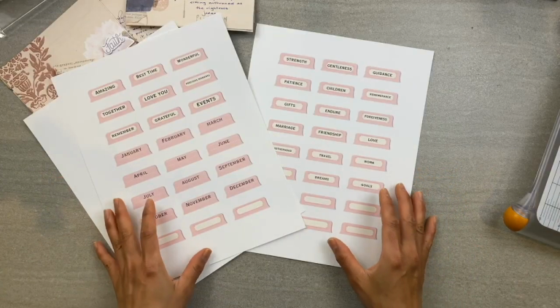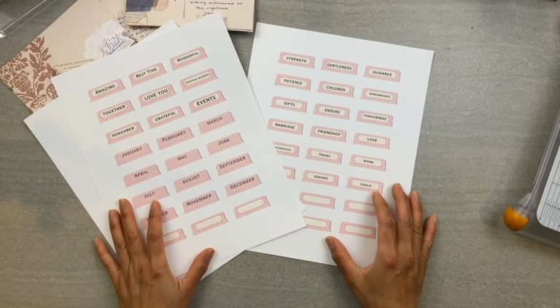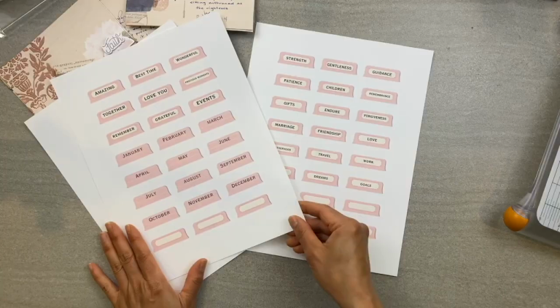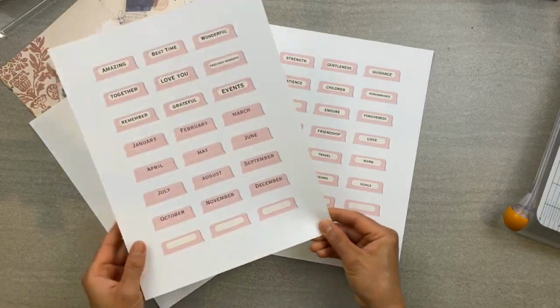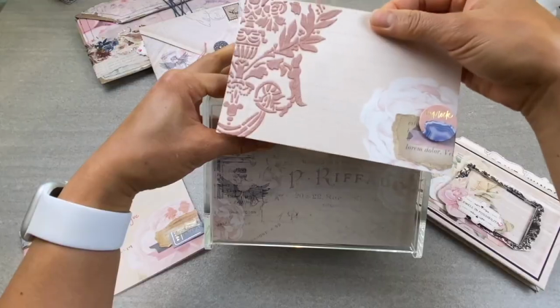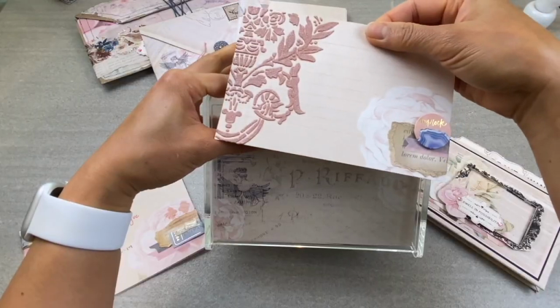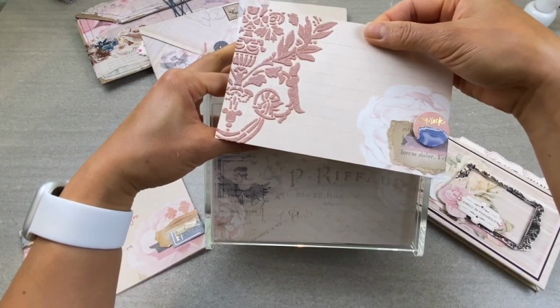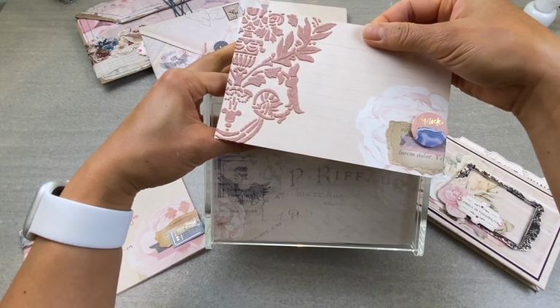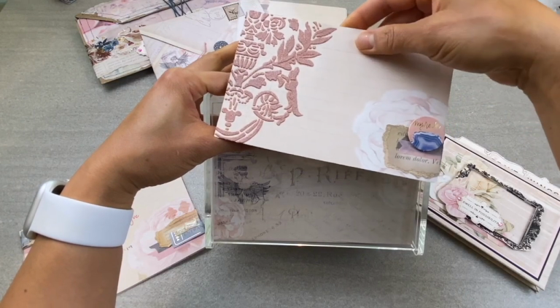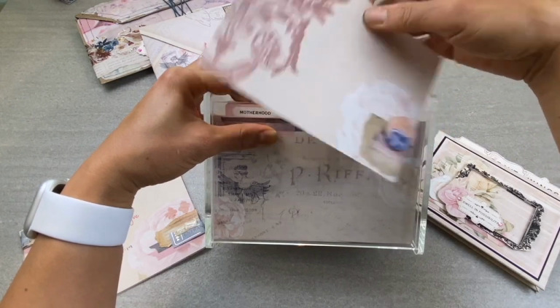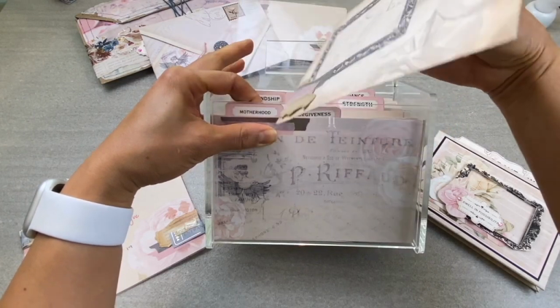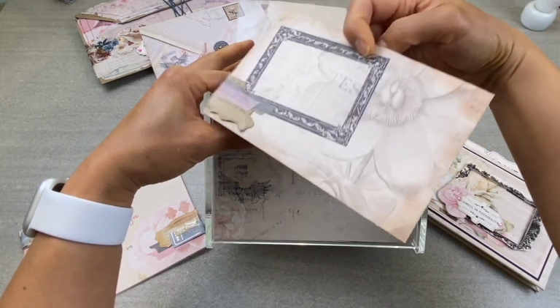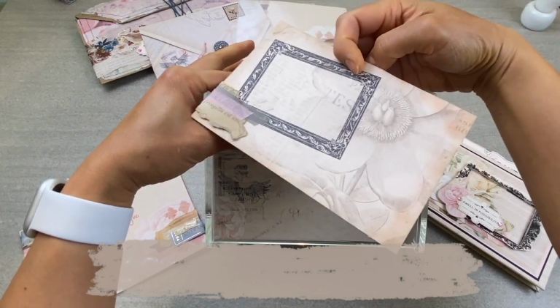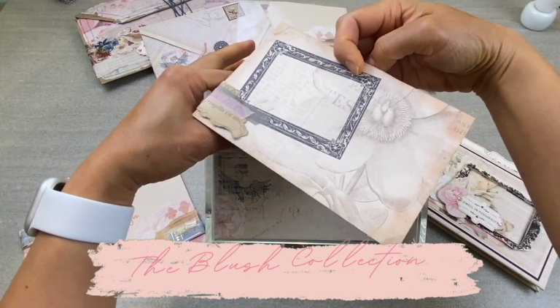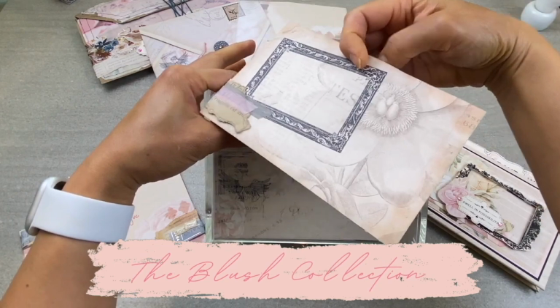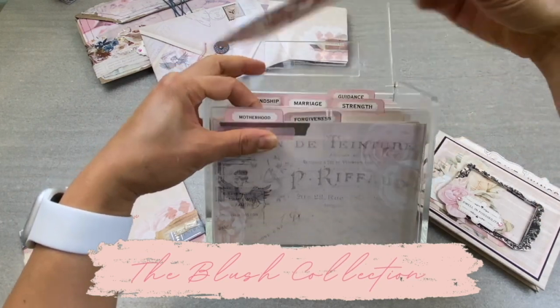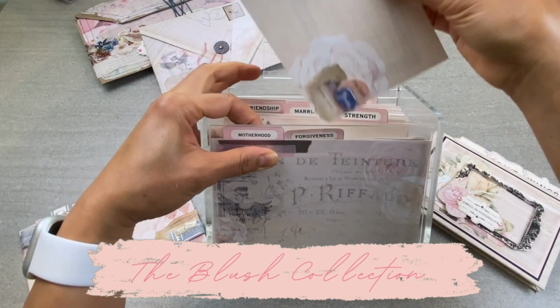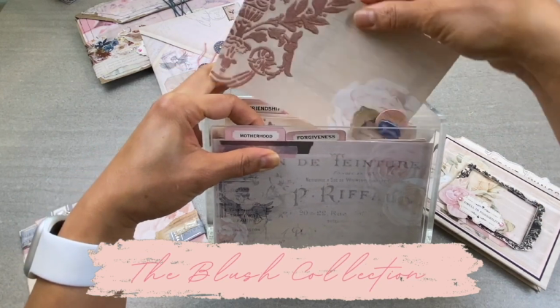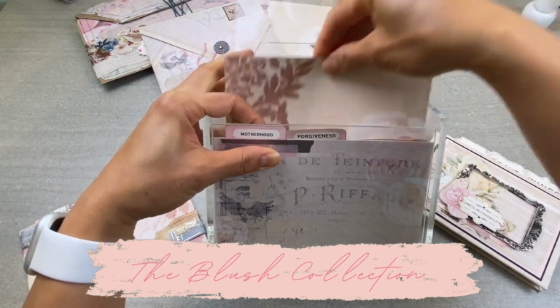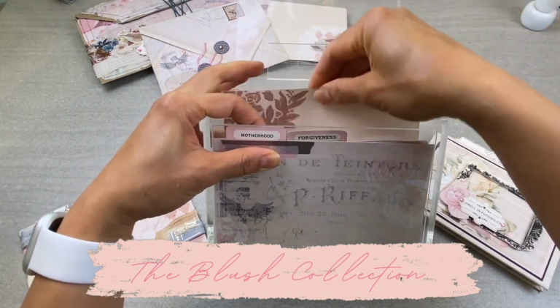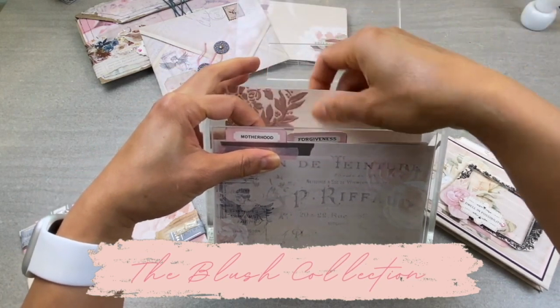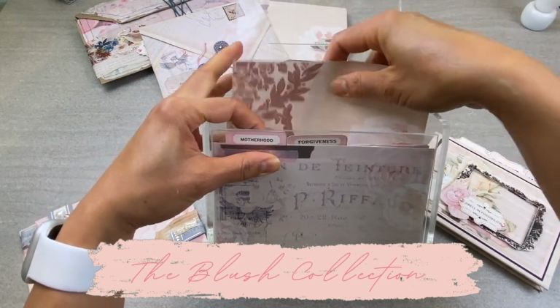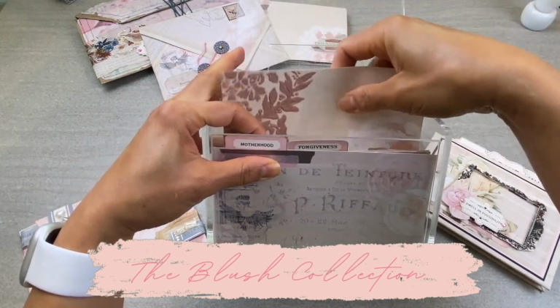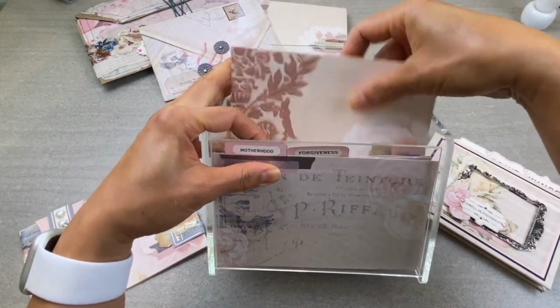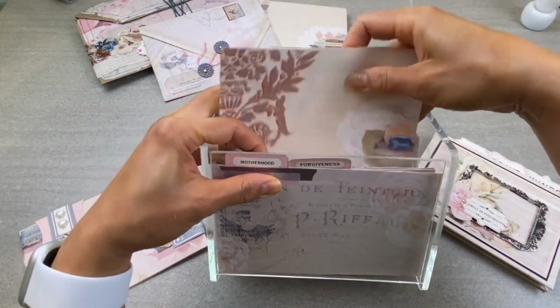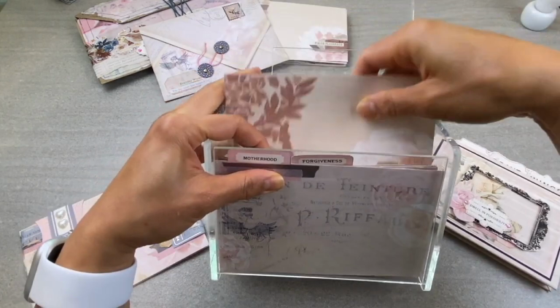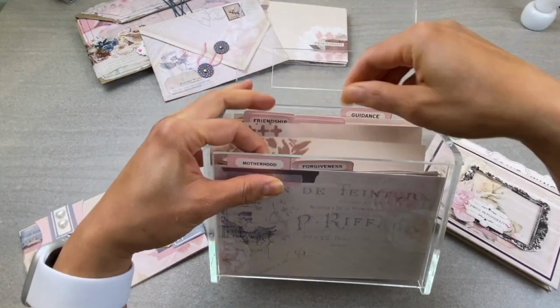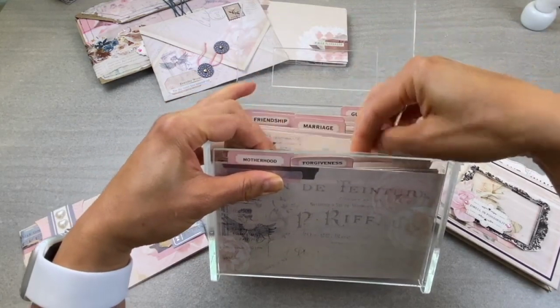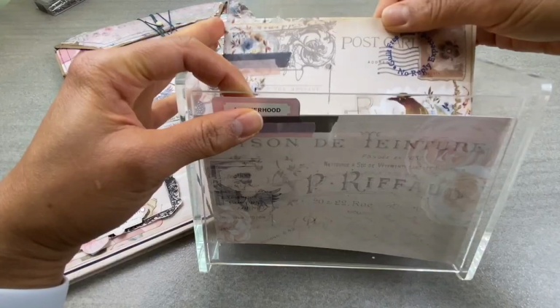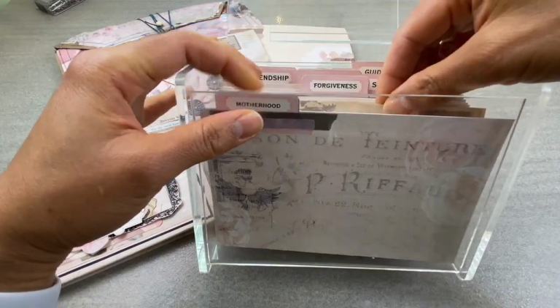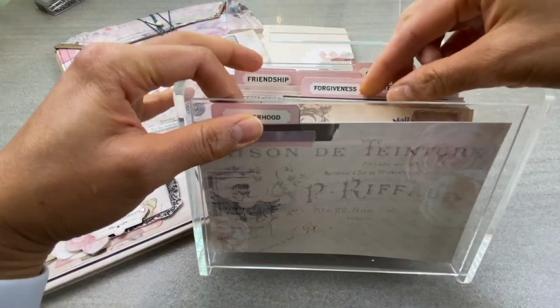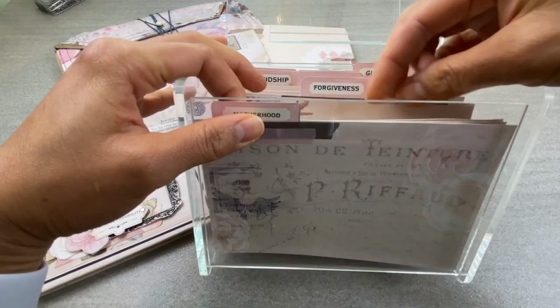You can even file away four by six photos in between in this acrylic recipe box. This has been my new way of cataloguing memories. I used the paper line from the blush collection that was specifically designed for these recipe boxes. If you'd like to check it out, I'll put a link to this paper line in the description box below too.